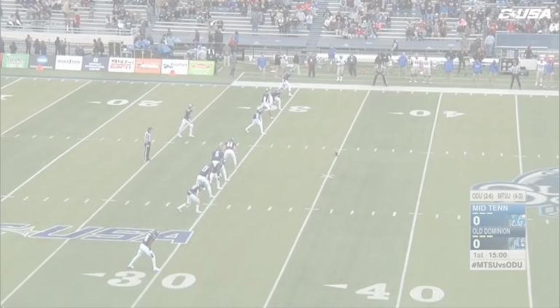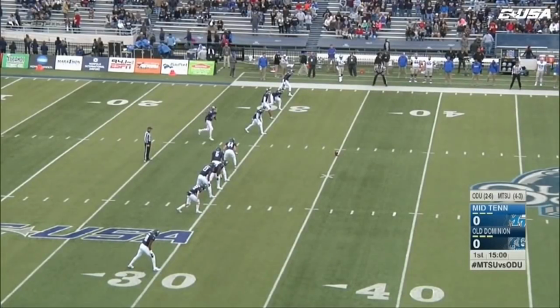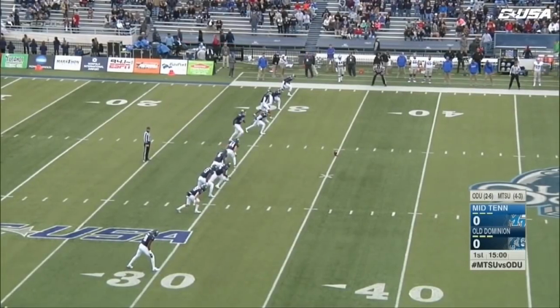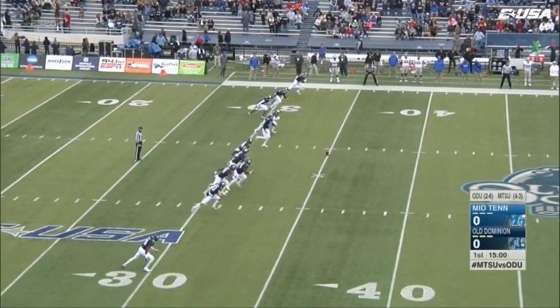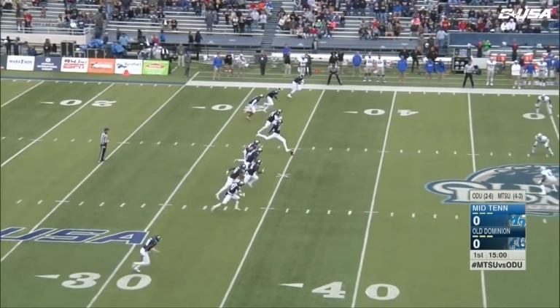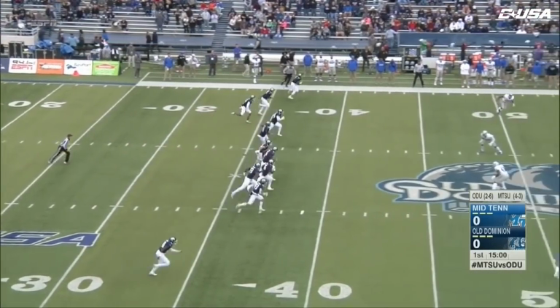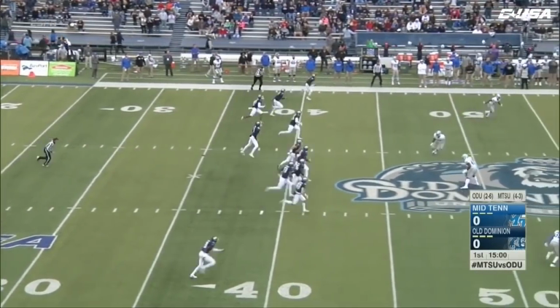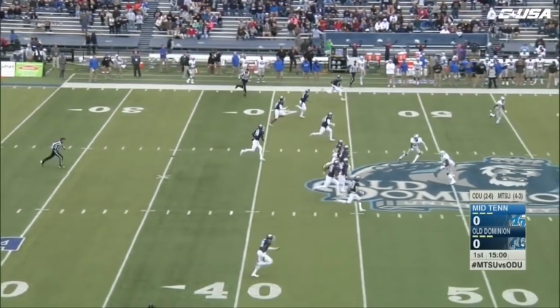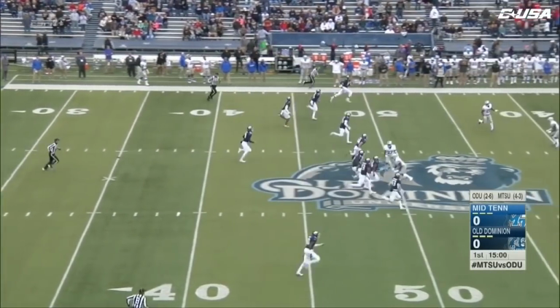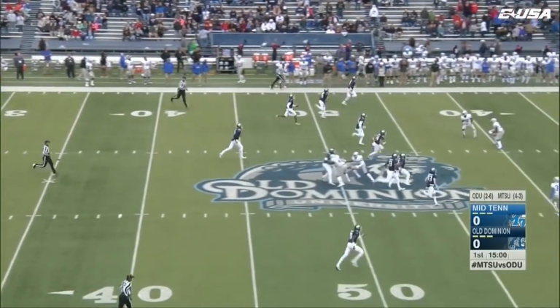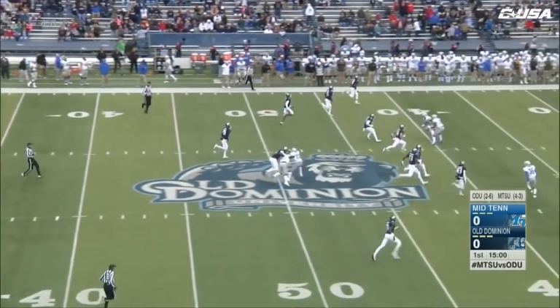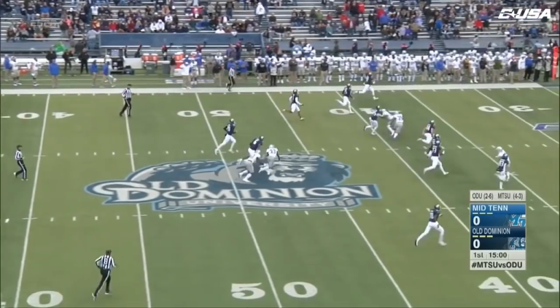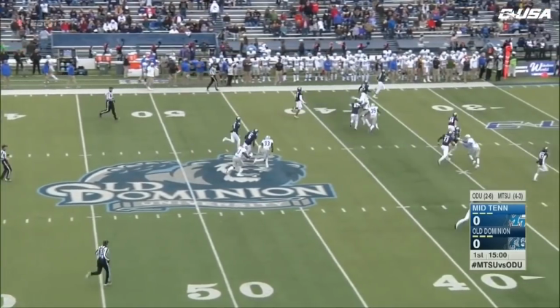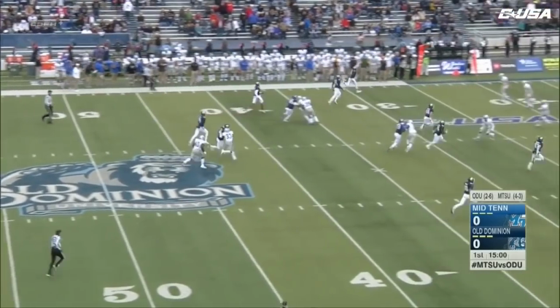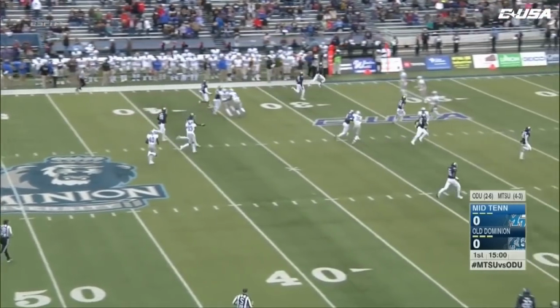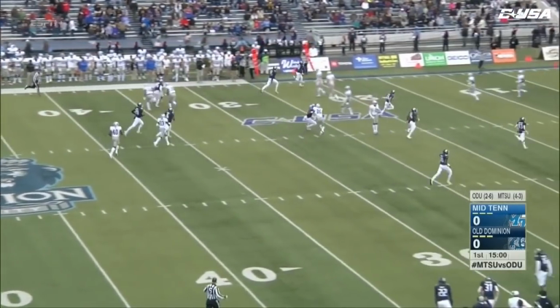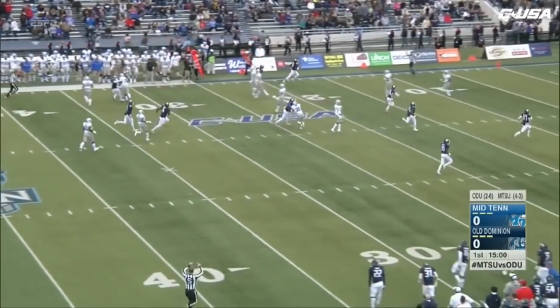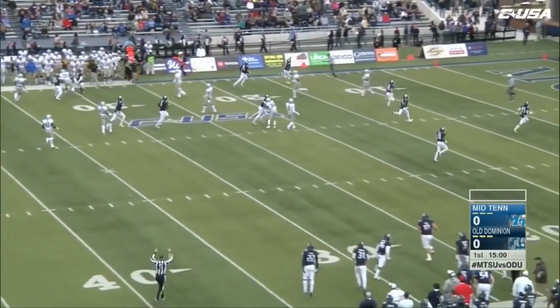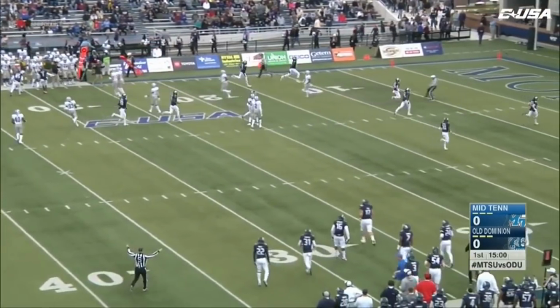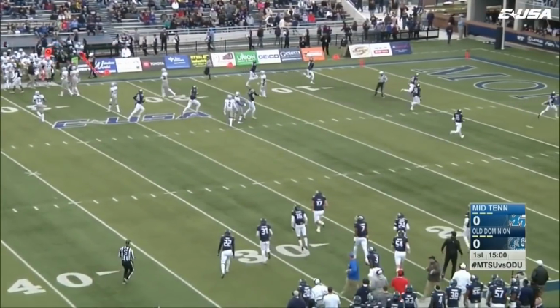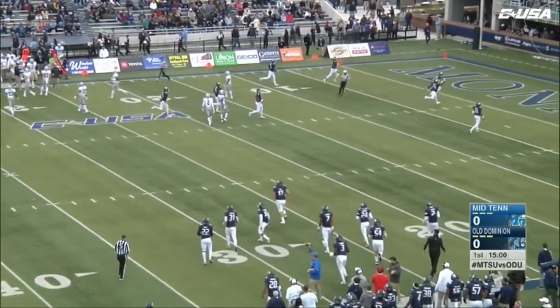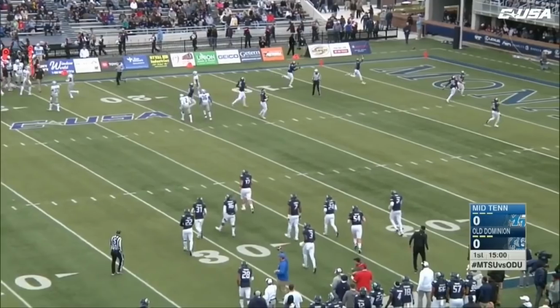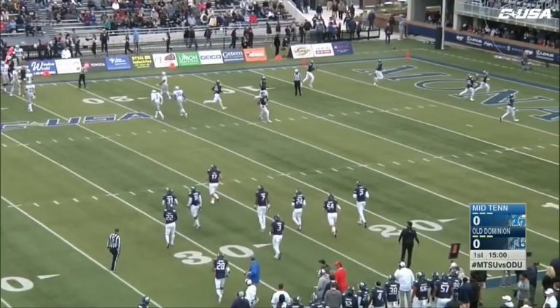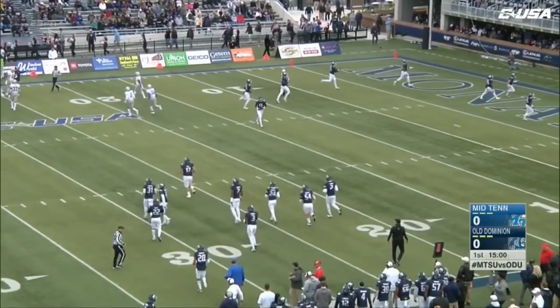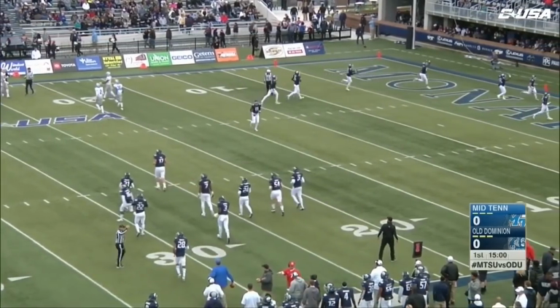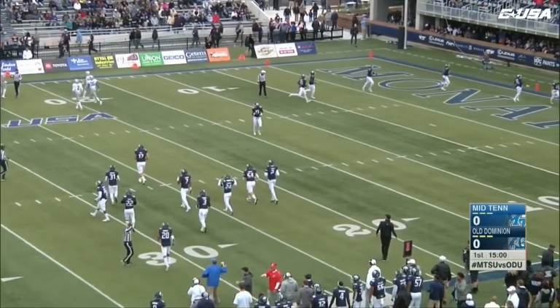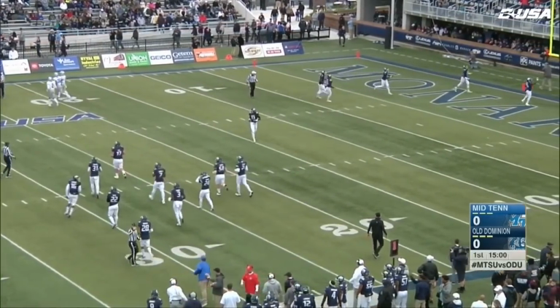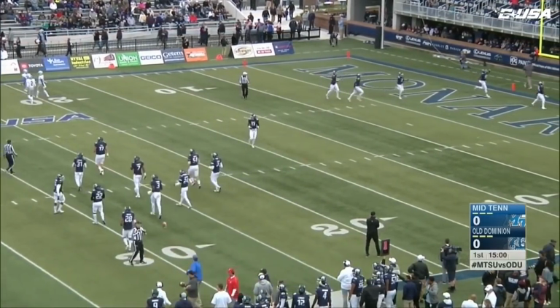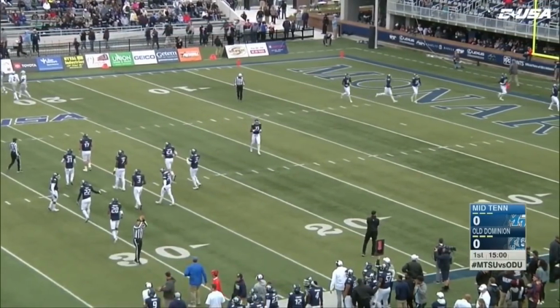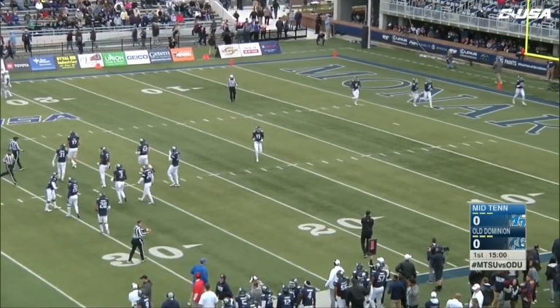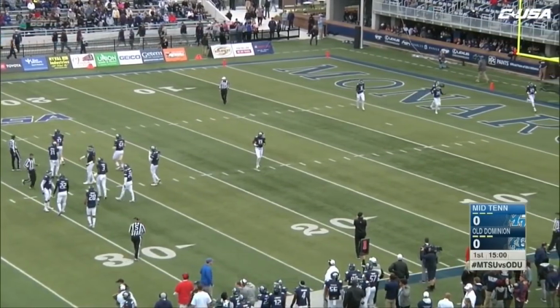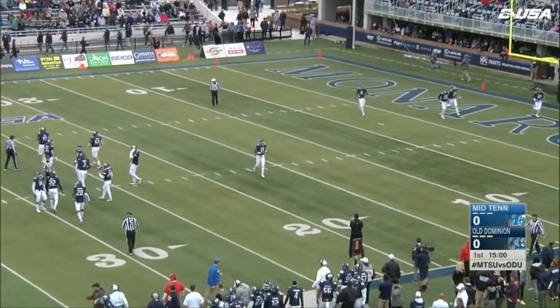We'll have the wind at his back to start things here, and it'll be Middle Tennessee getting the ball first. High end-over-end kick will go over the head of Ty Lee. He'll watch it go through the end zone. It's a touchback, and Brent Stockstill and company will get the start from the 25.